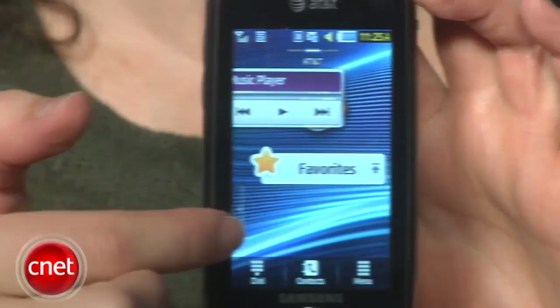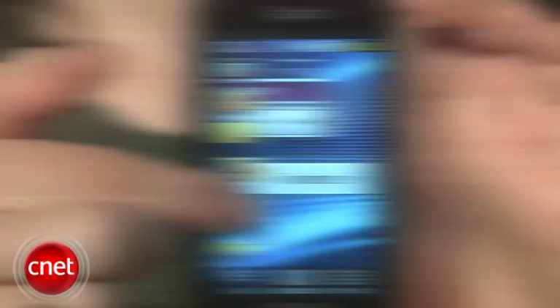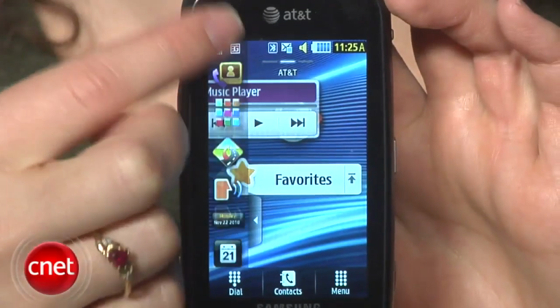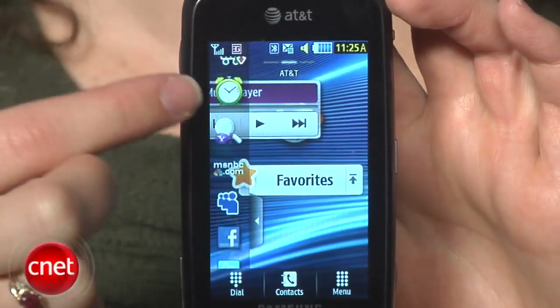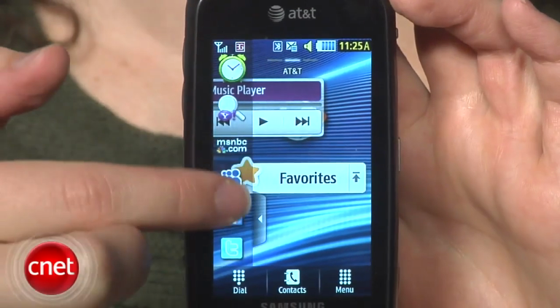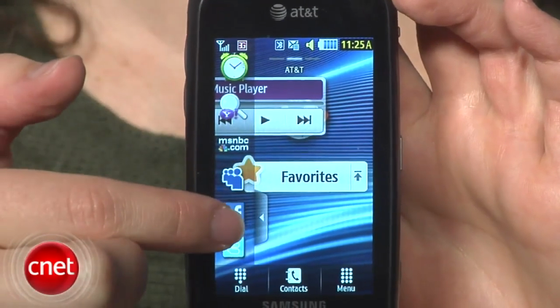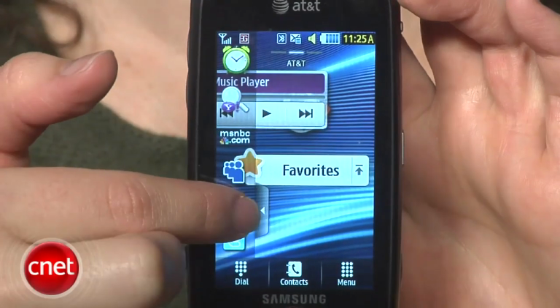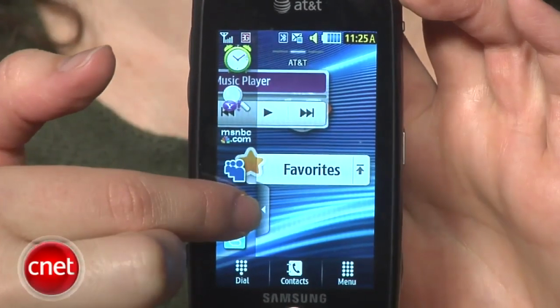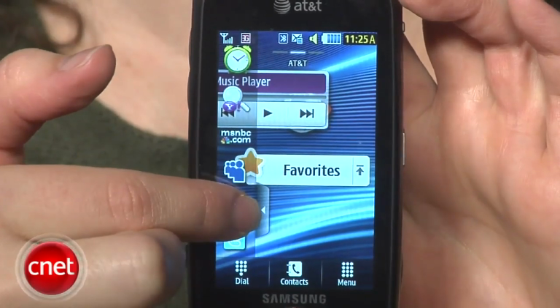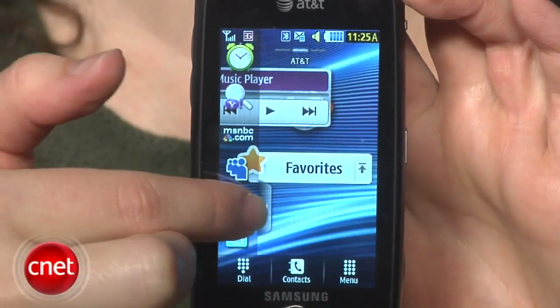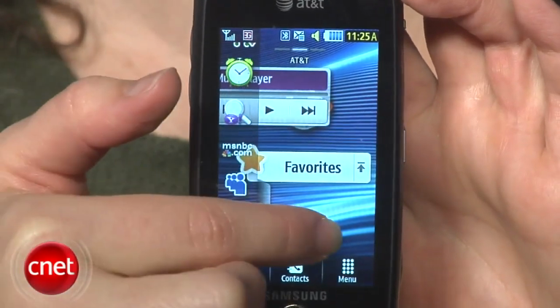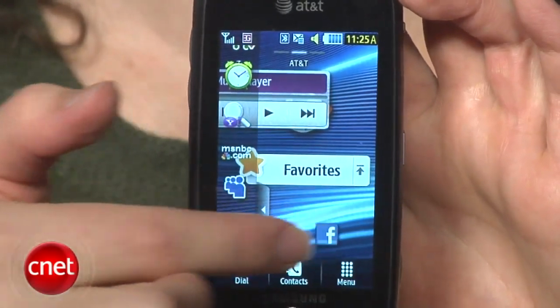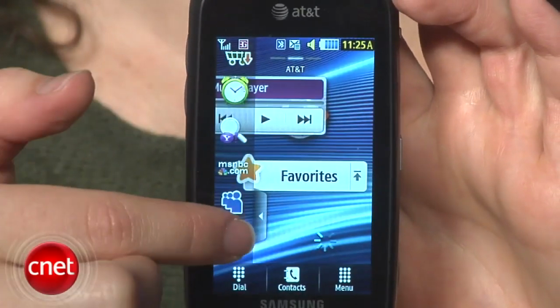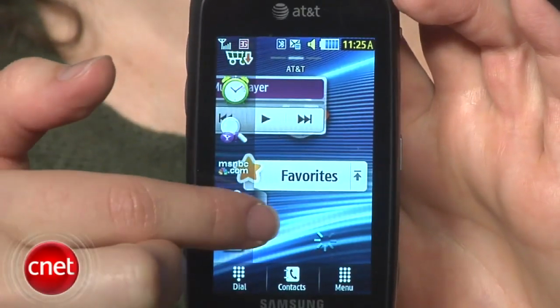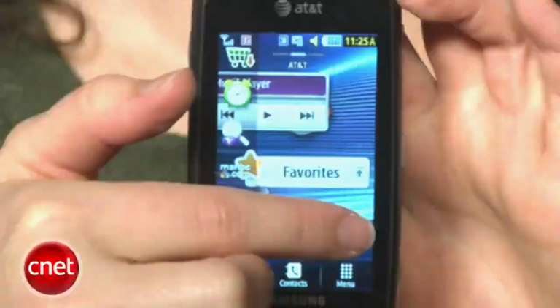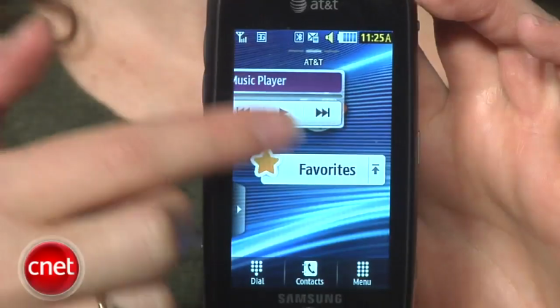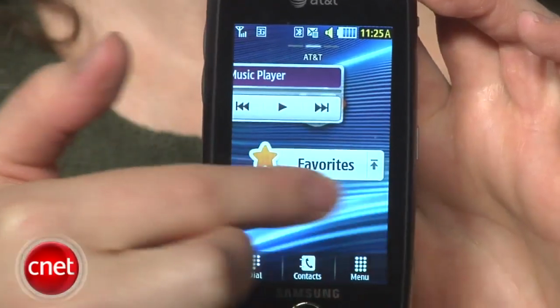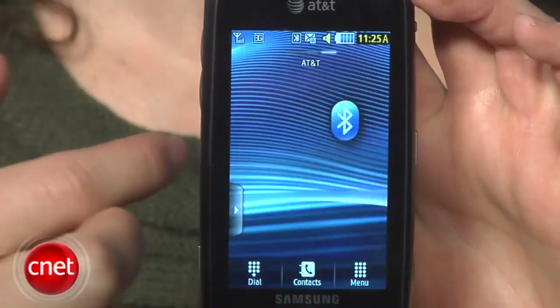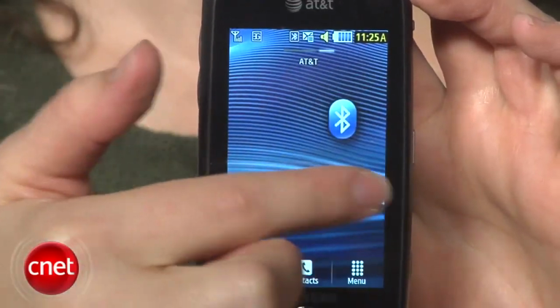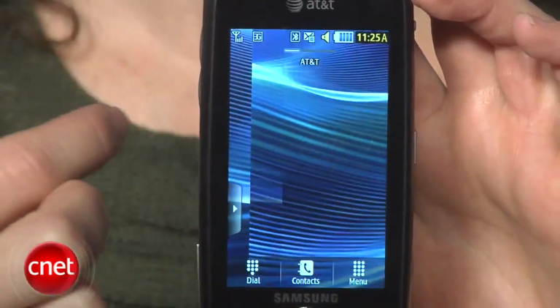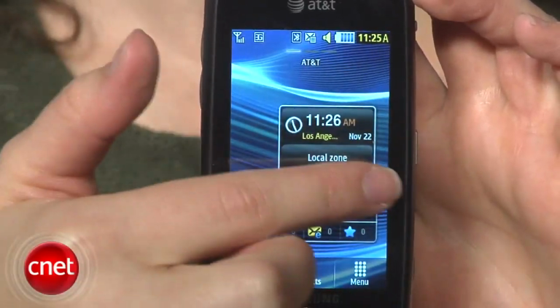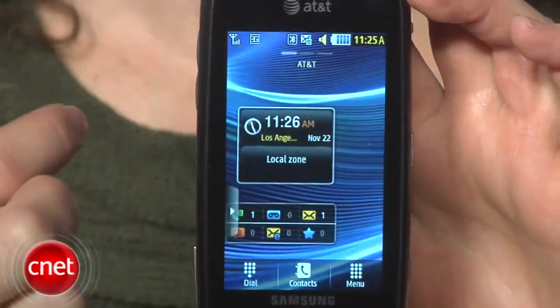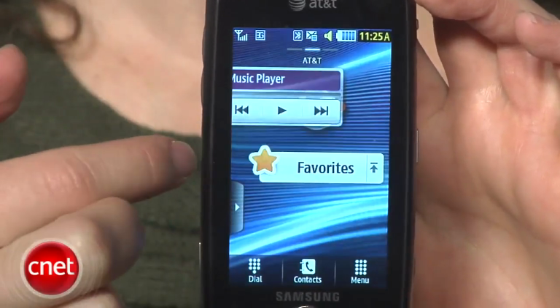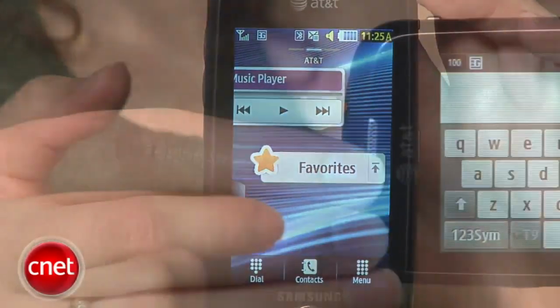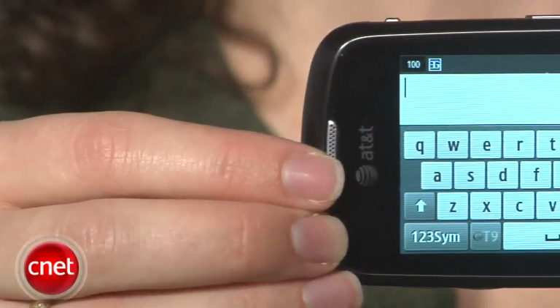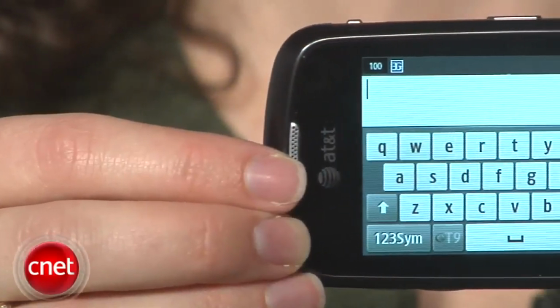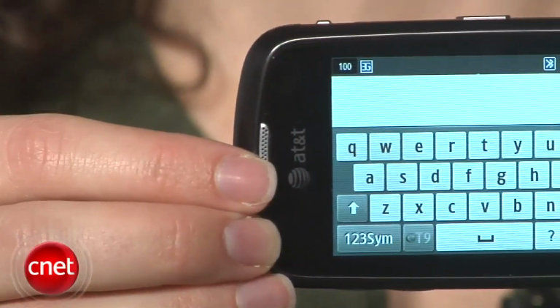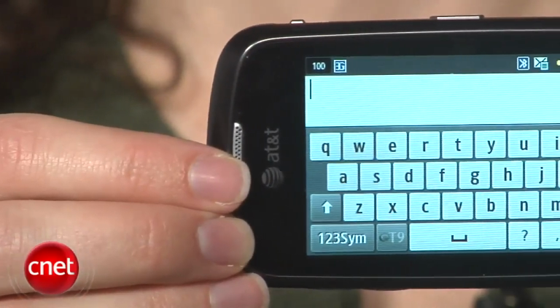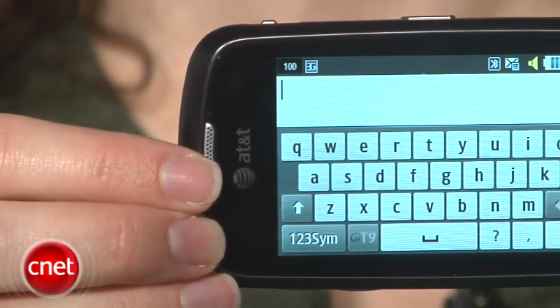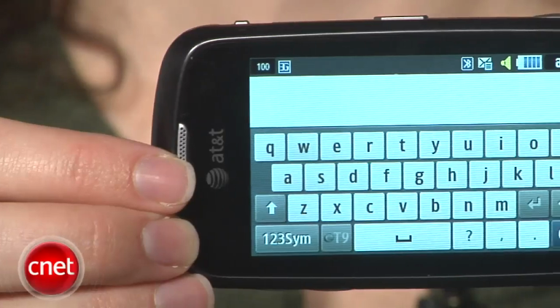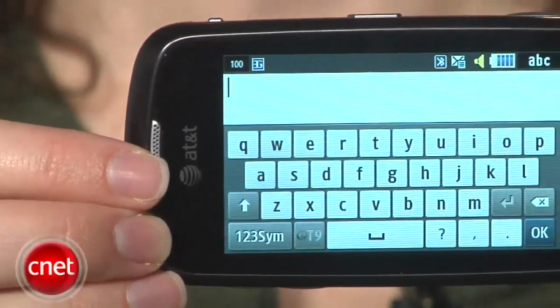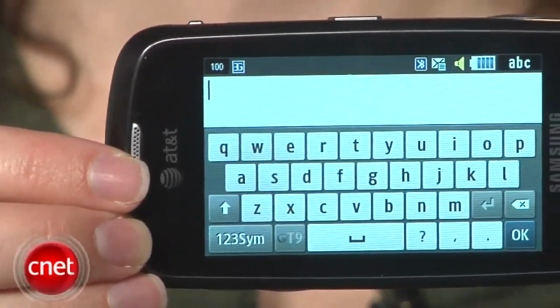The interface isn't really customizable — it's really only the widgets that Samsung offers. You also have three home screens here. It comes with a digital QWERTY keyboard on screen that's pretty comfortable and easy to use.